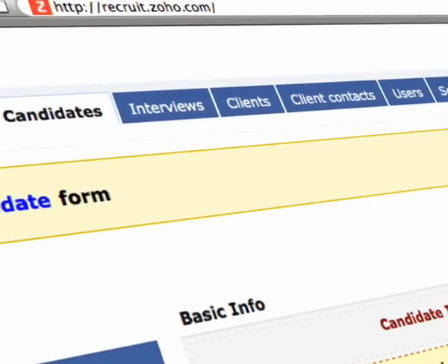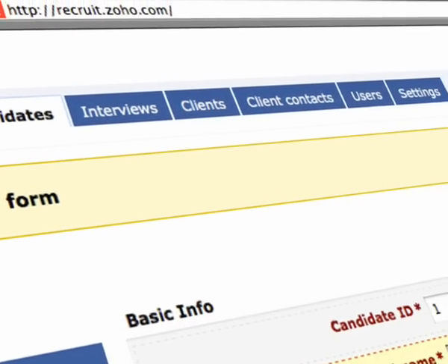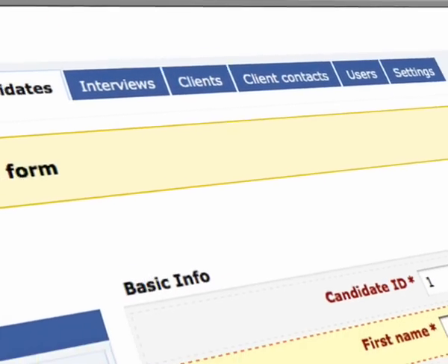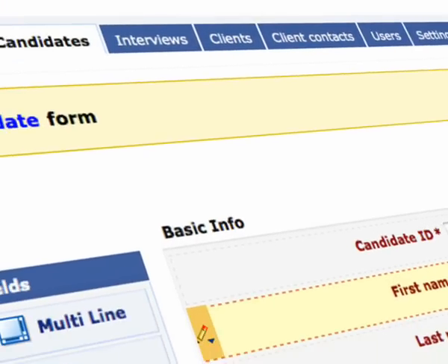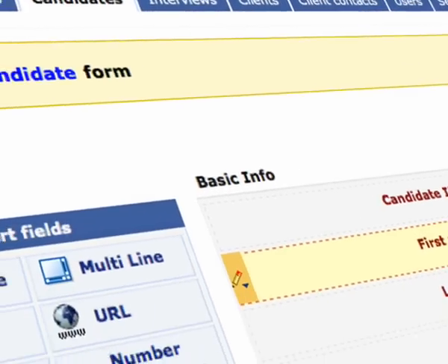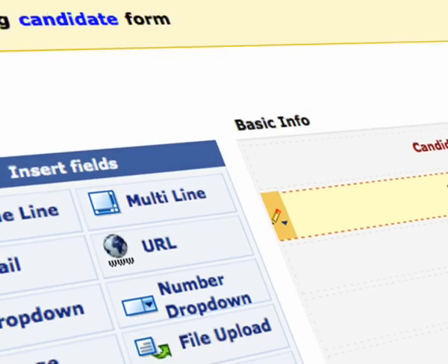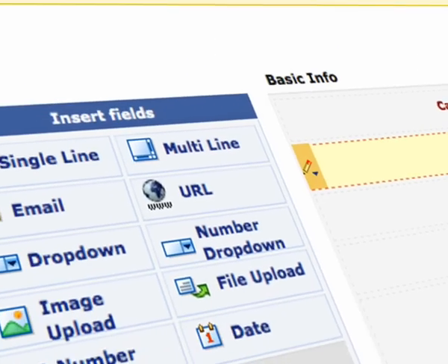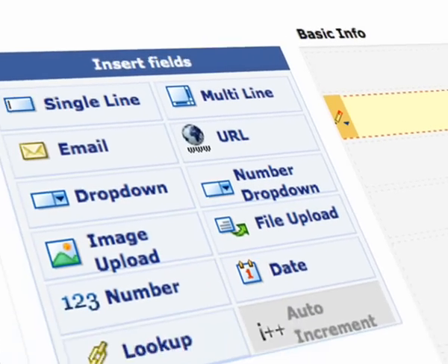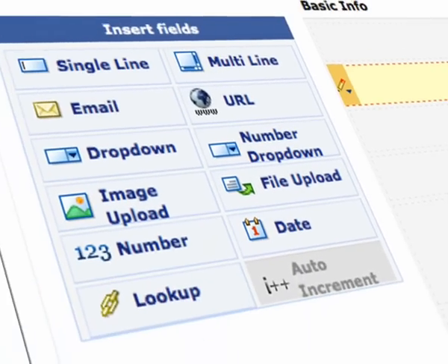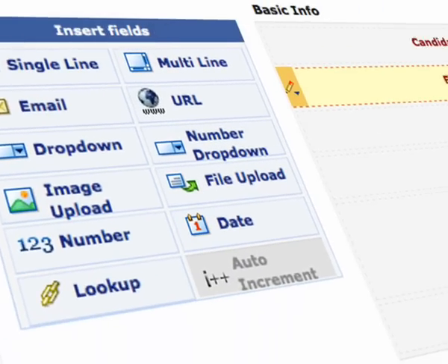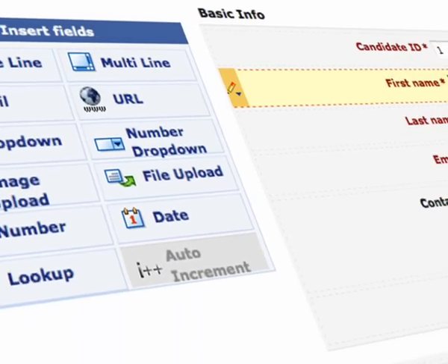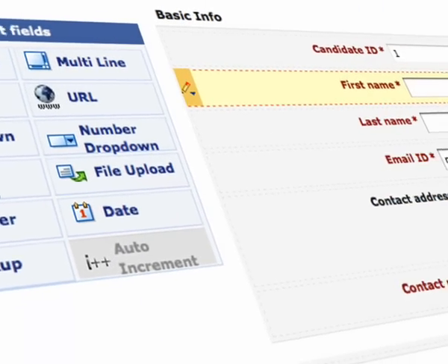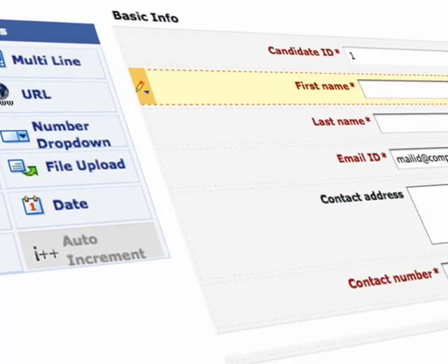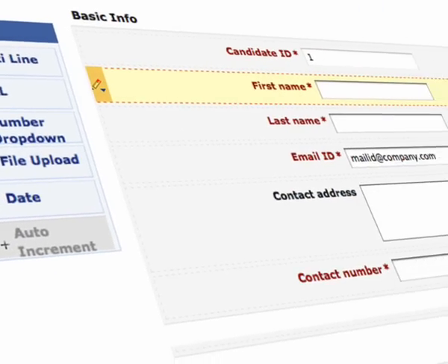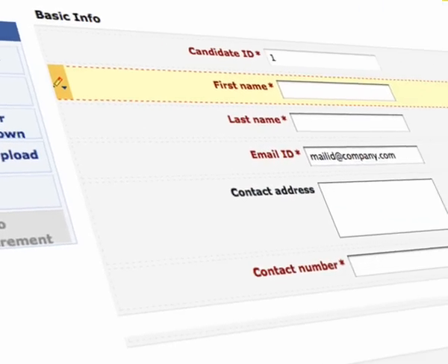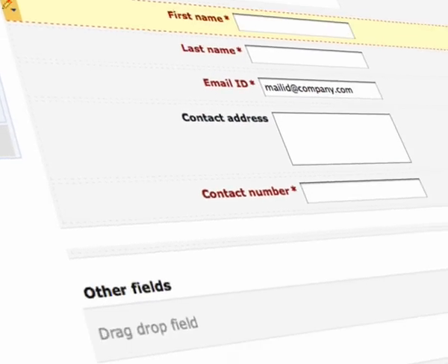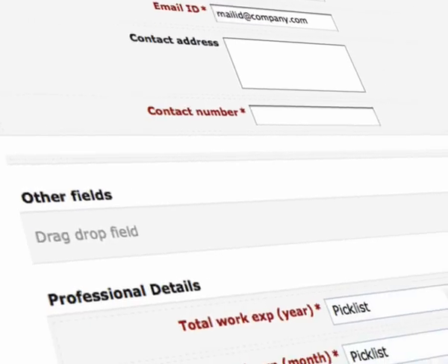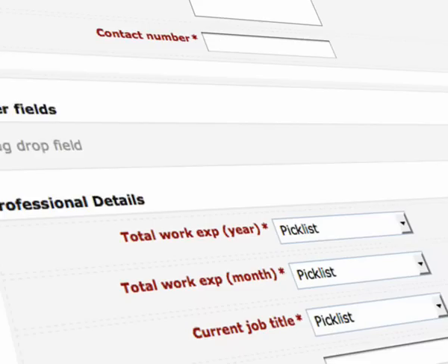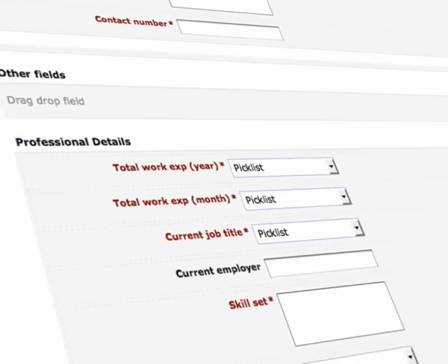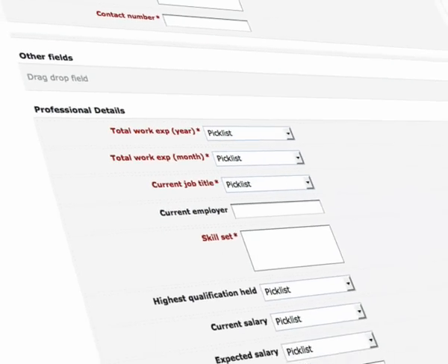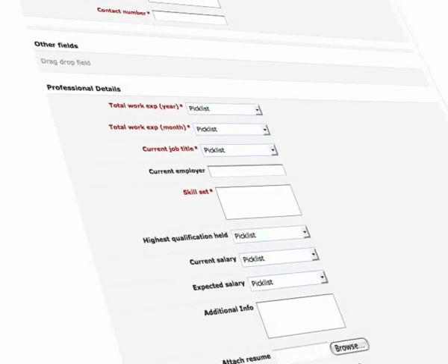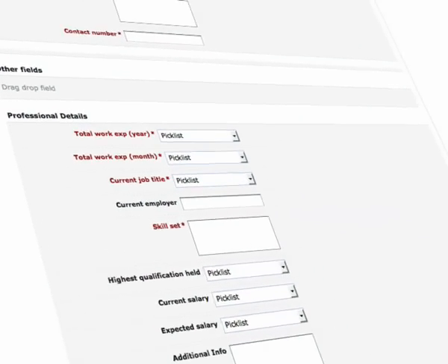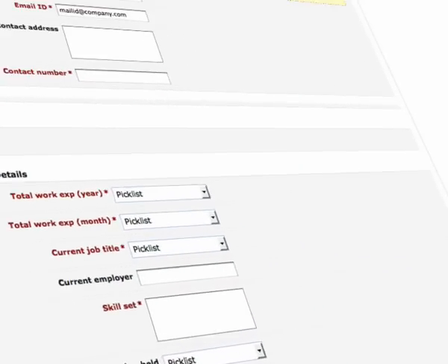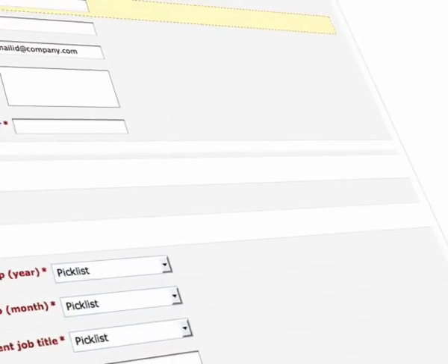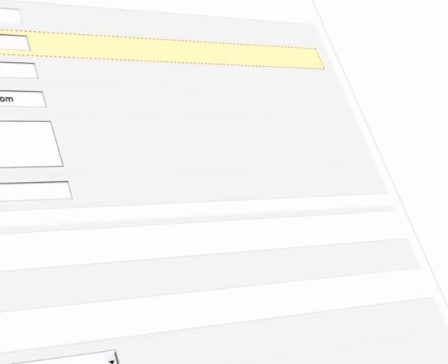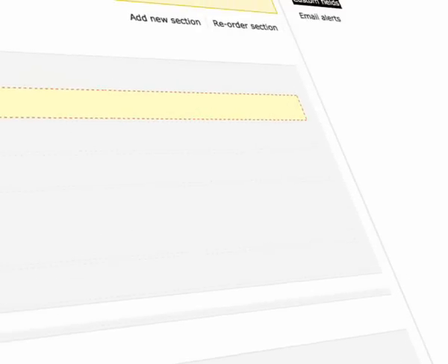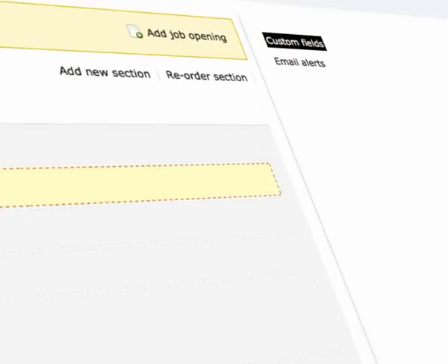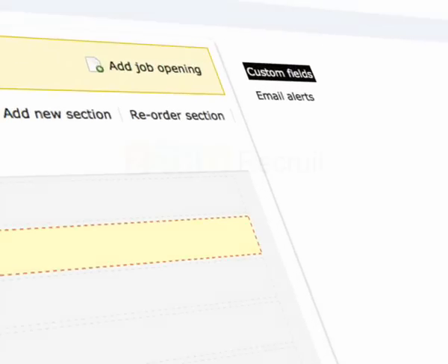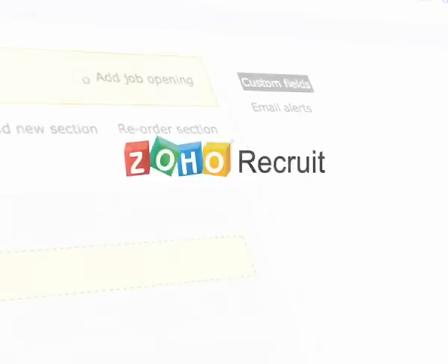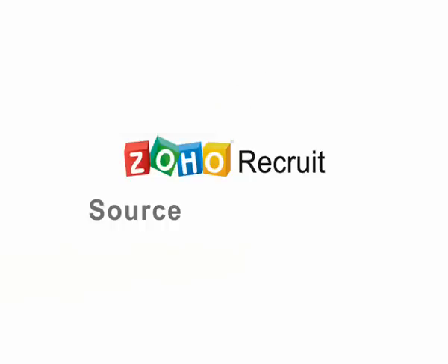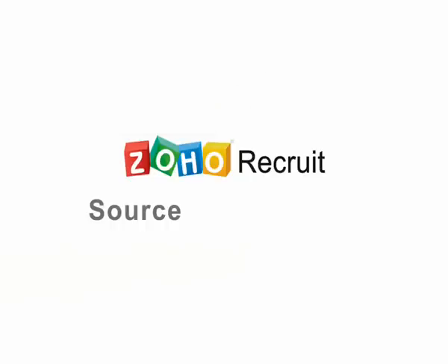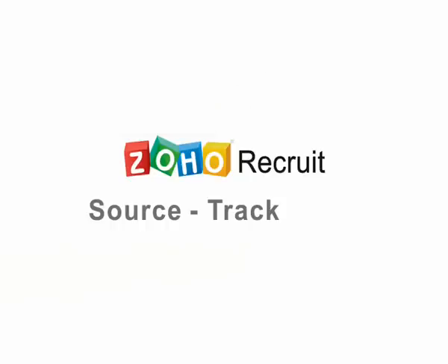Source, track, and hire candidates with Zoho Recruit.